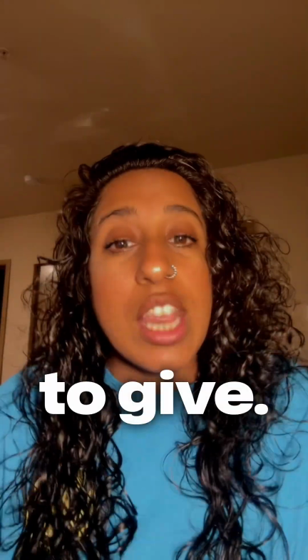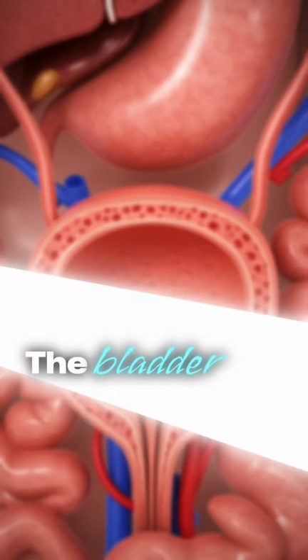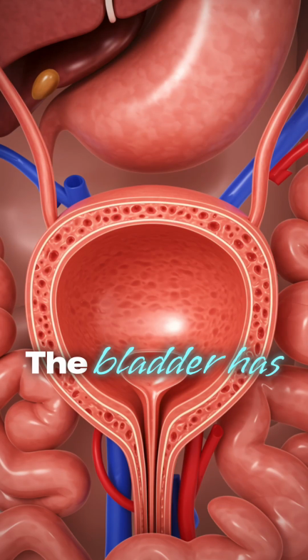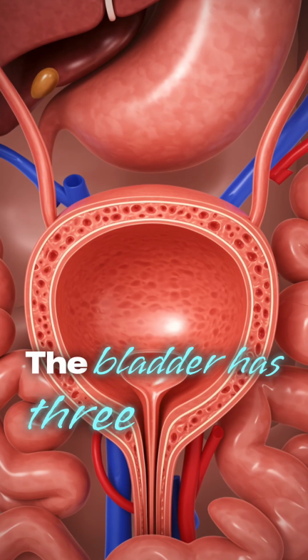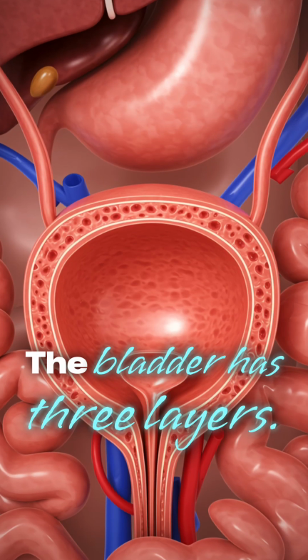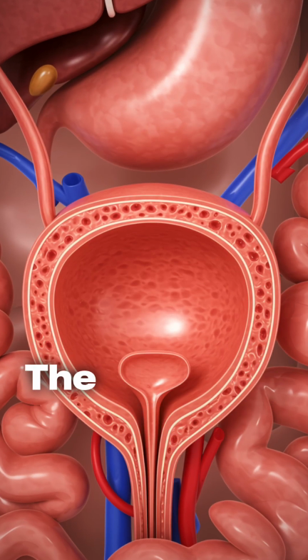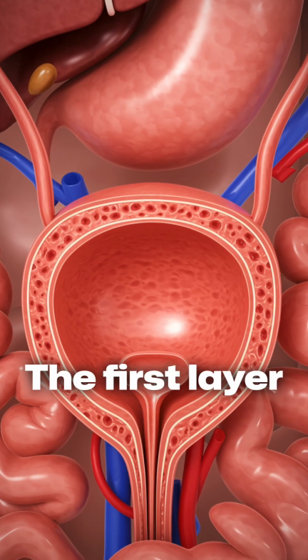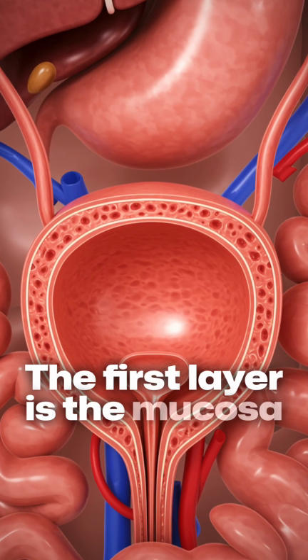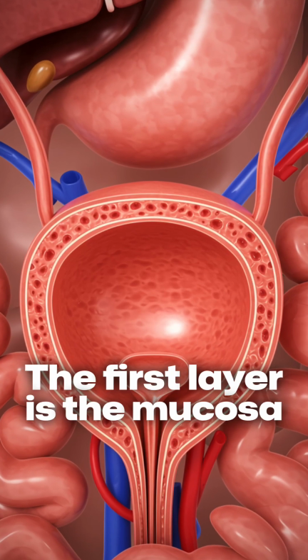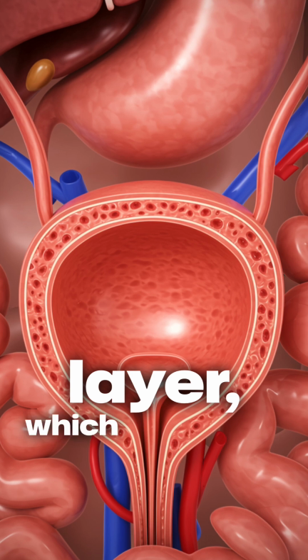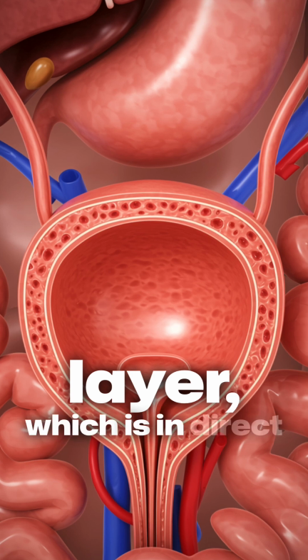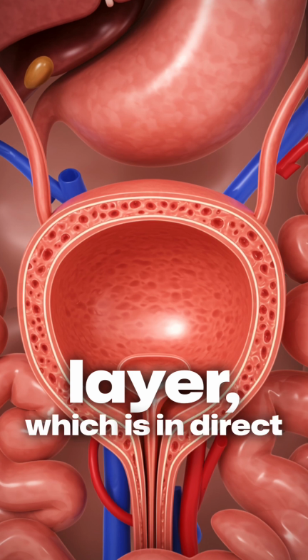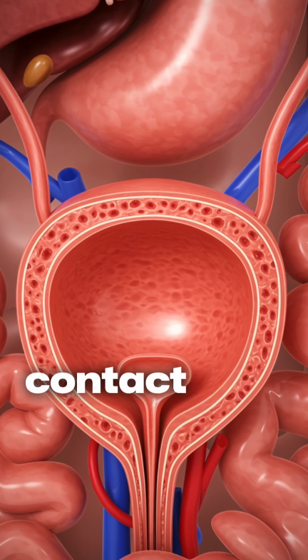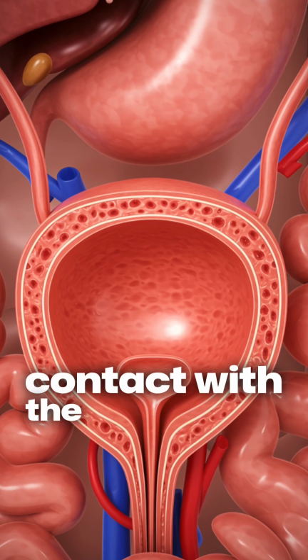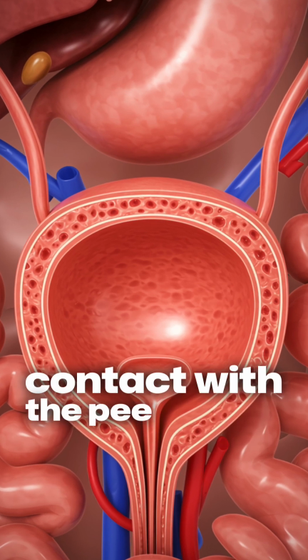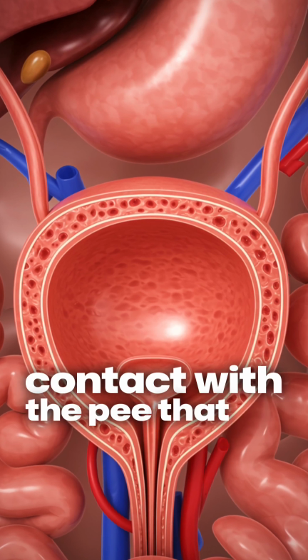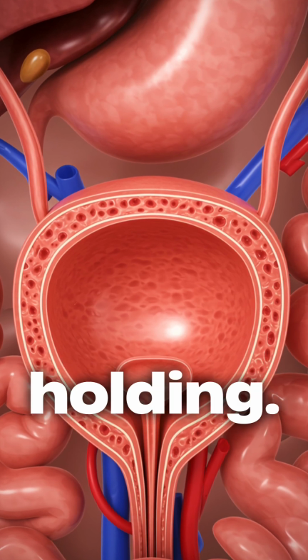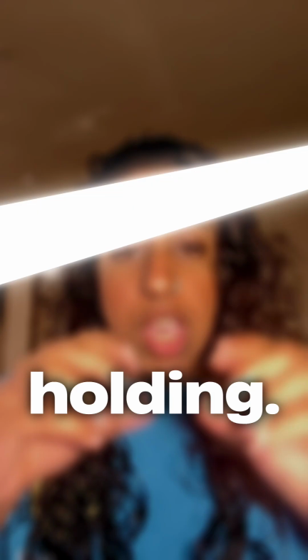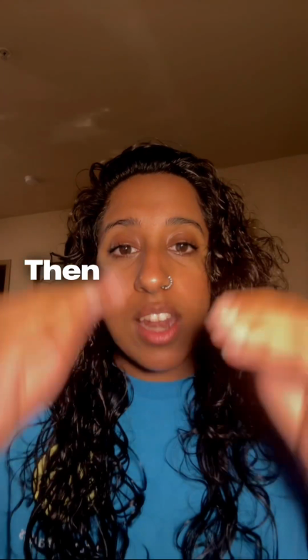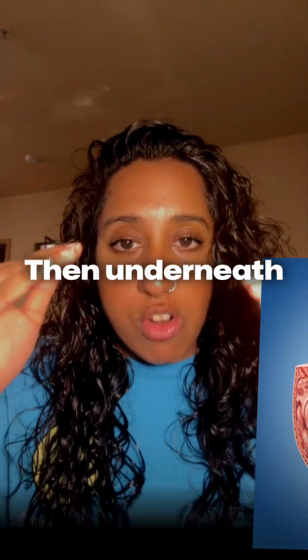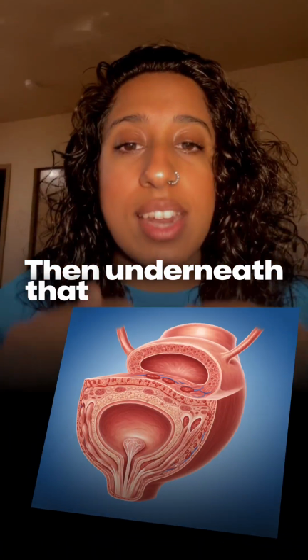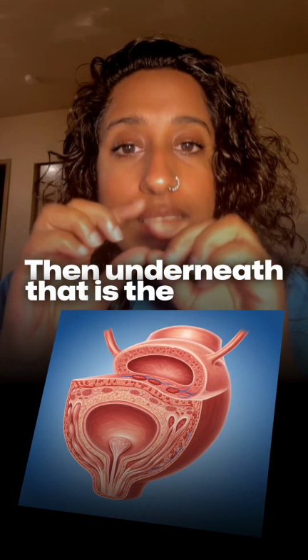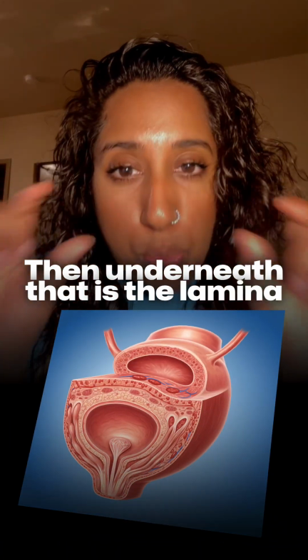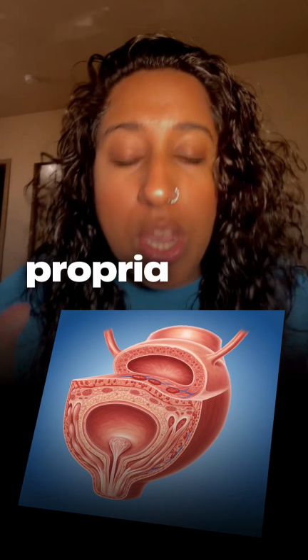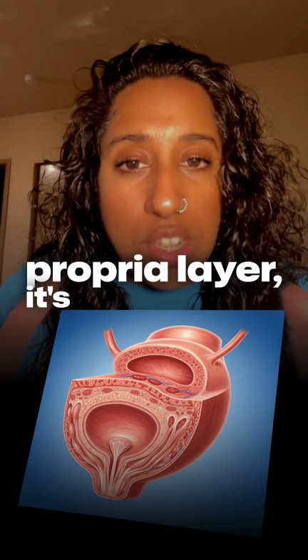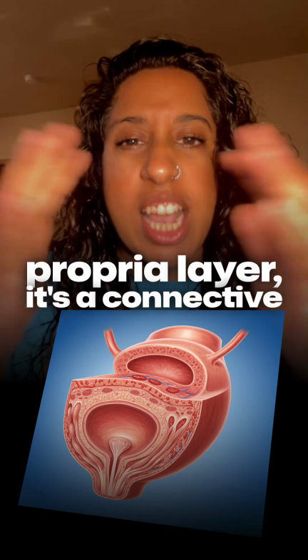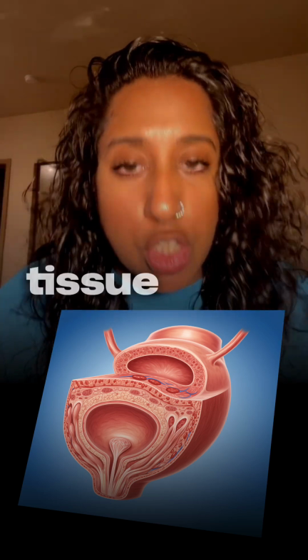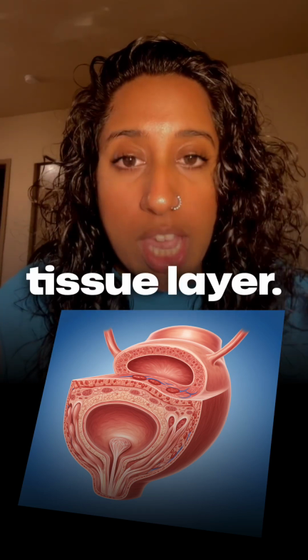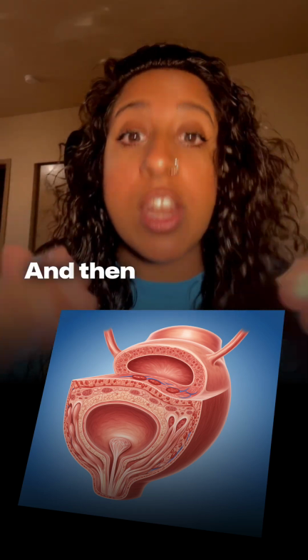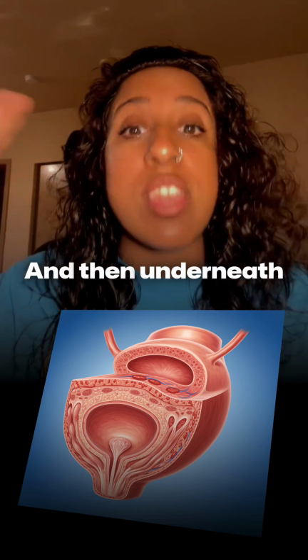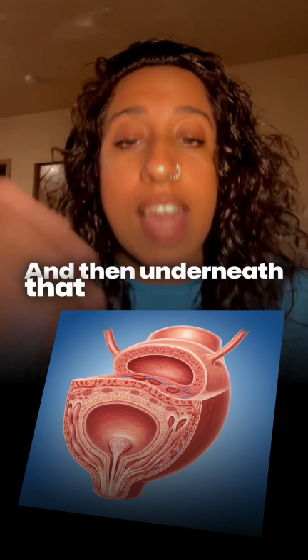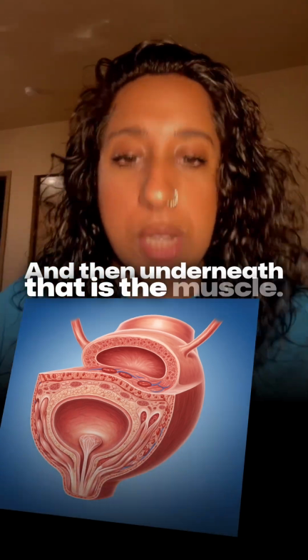The bladder has three layers. The first layer is the mucosa layer, which is in direct contact with the urine it's holding. Then underneath that is the lamina propria layer — it's a connective tissue layer. And then underneath that is the muscle.